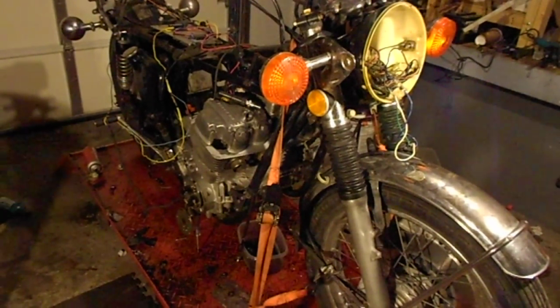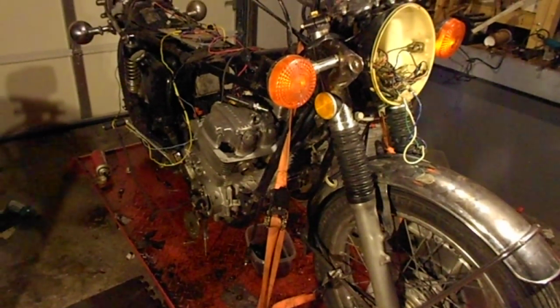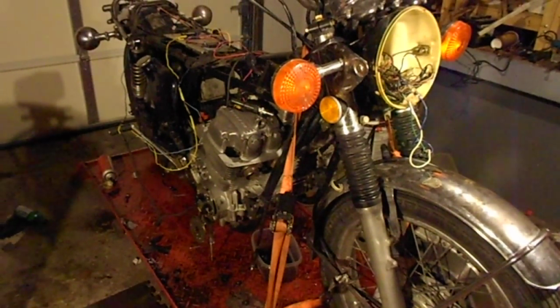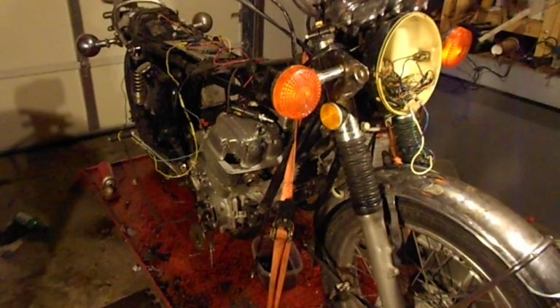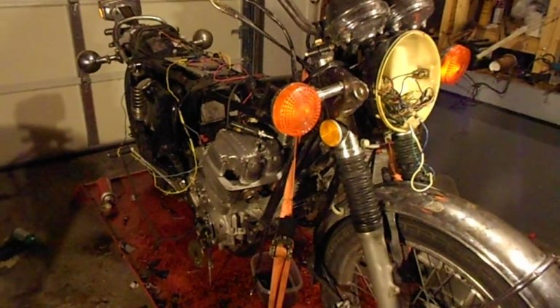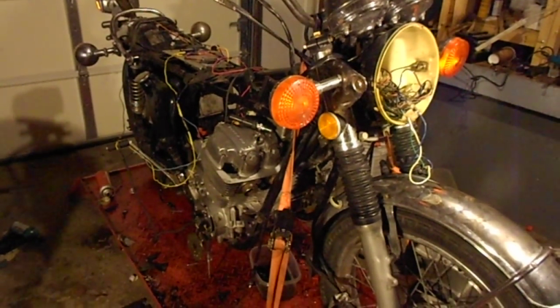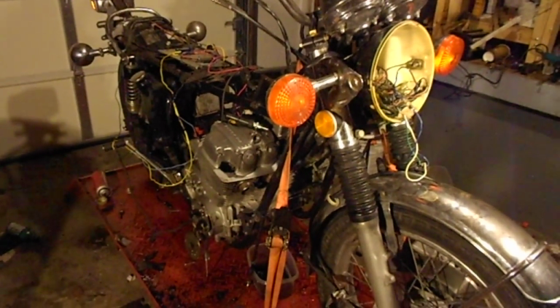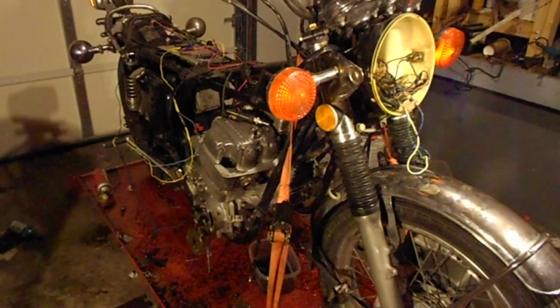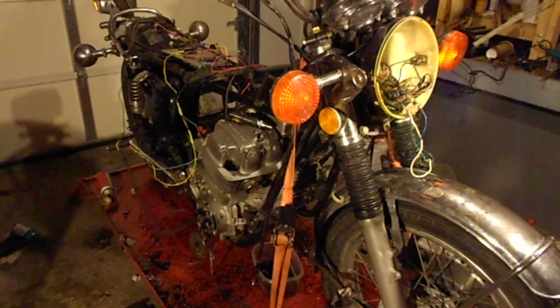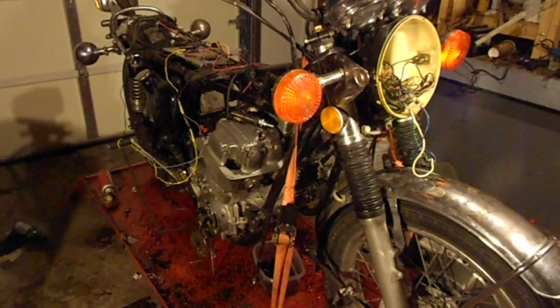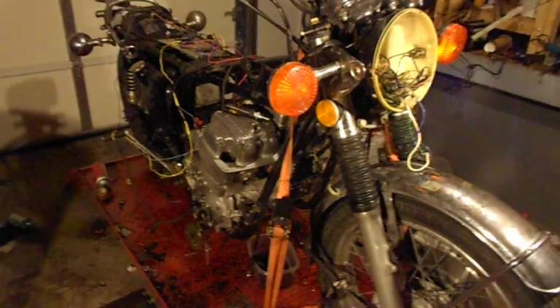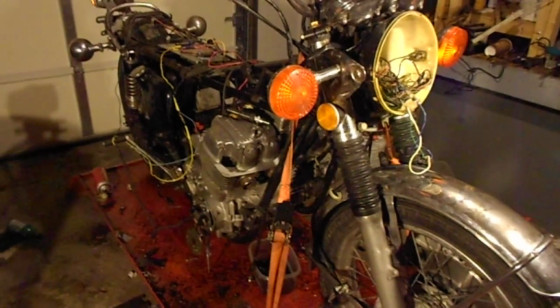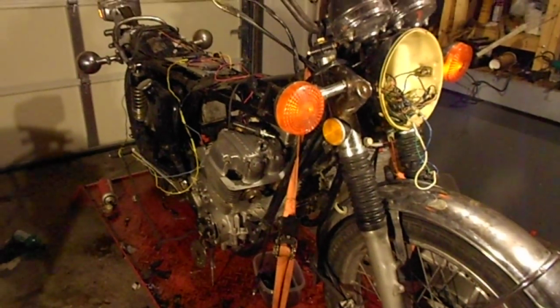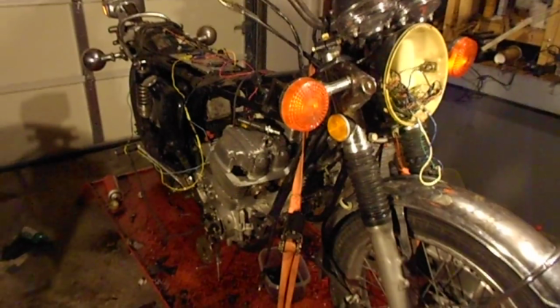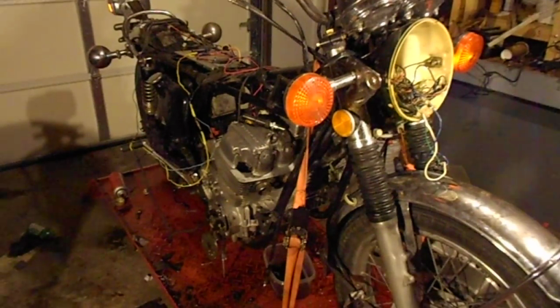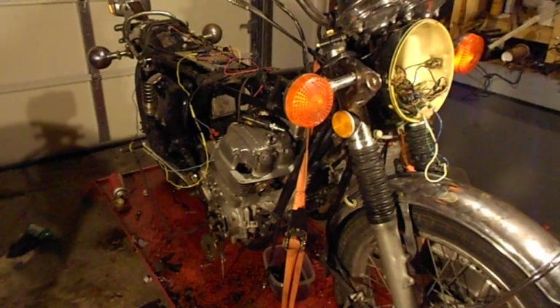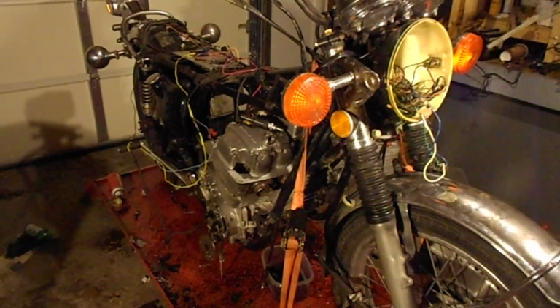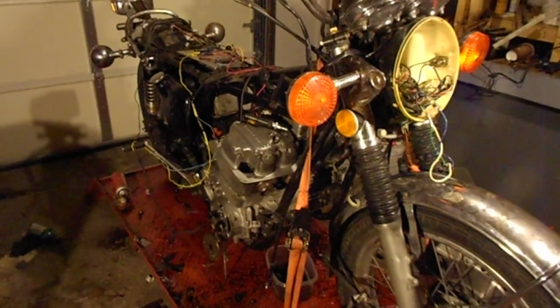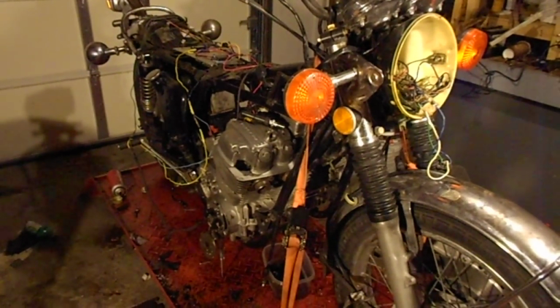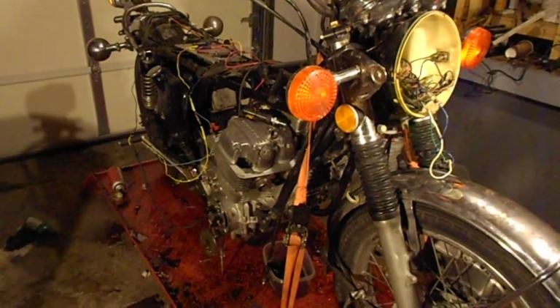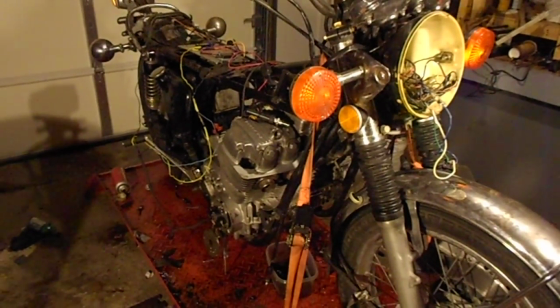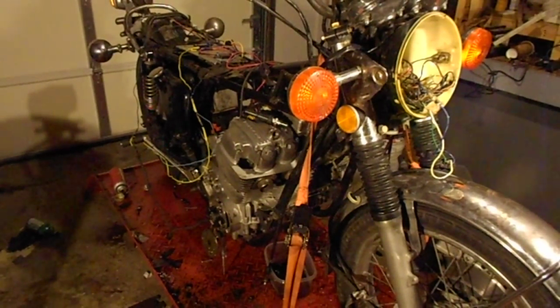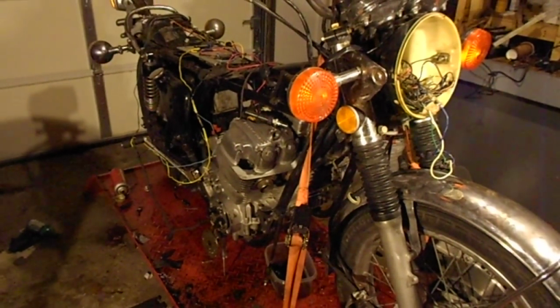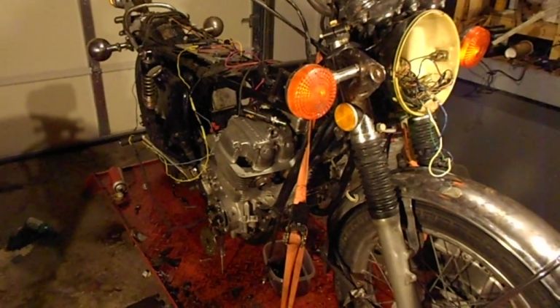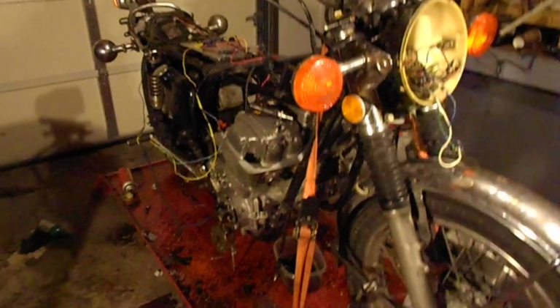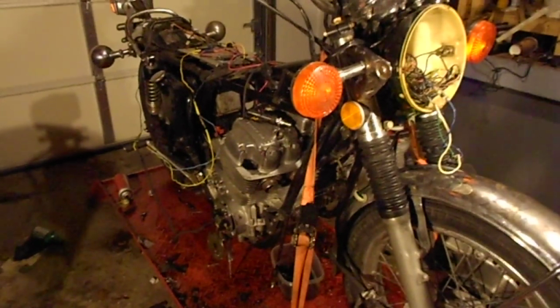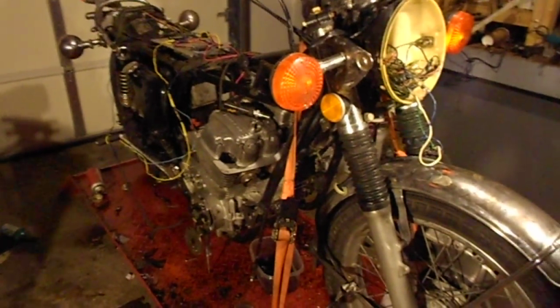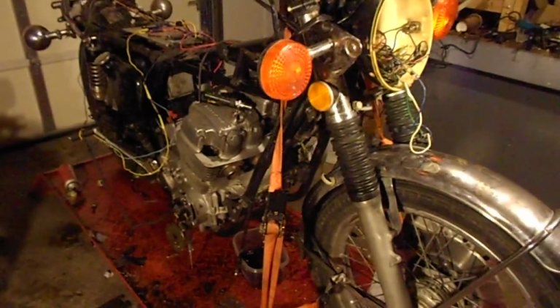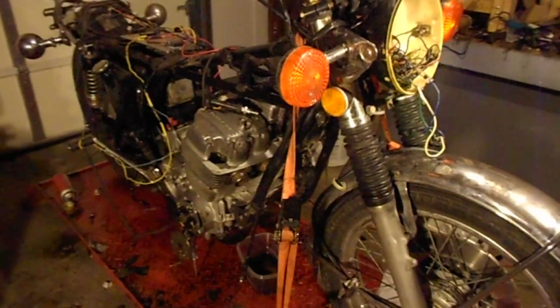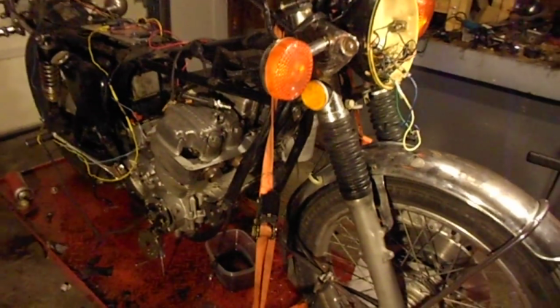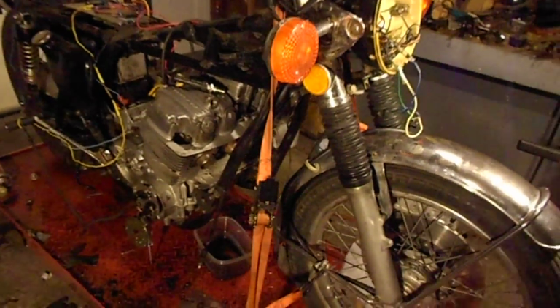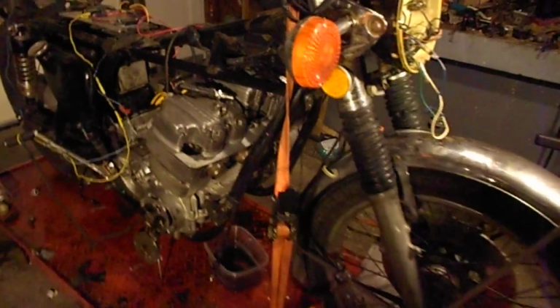This is my CB750, which I hooked up HEI modules to. Don't ask me why — I guess I got way too much time on my hands.